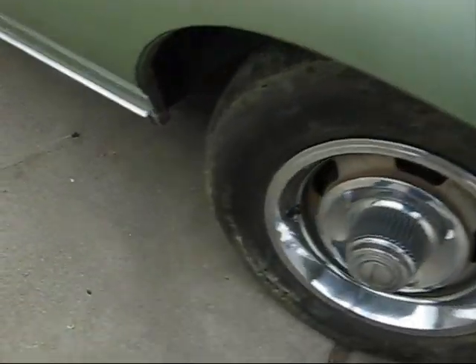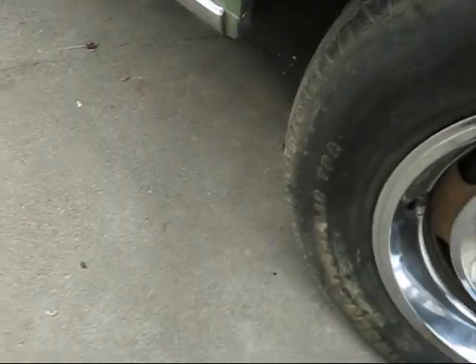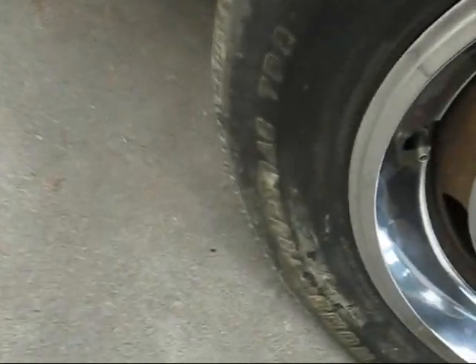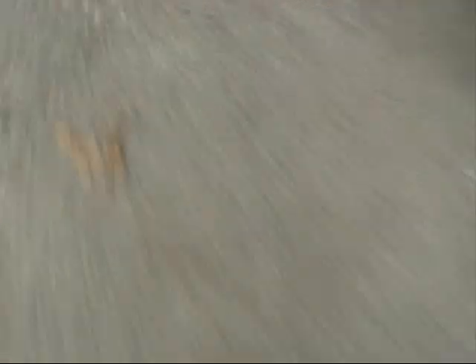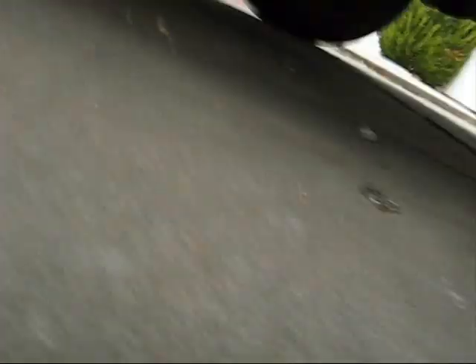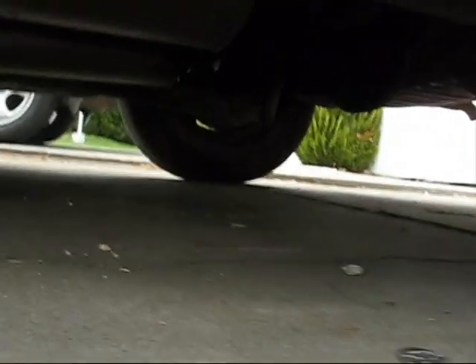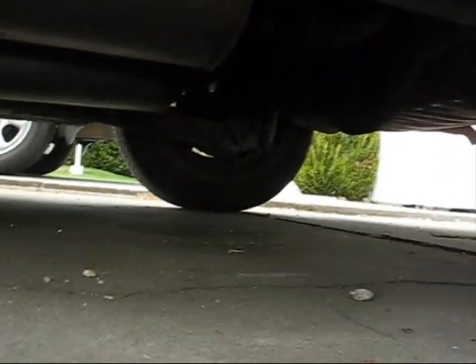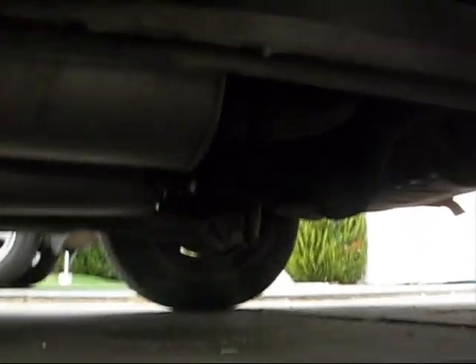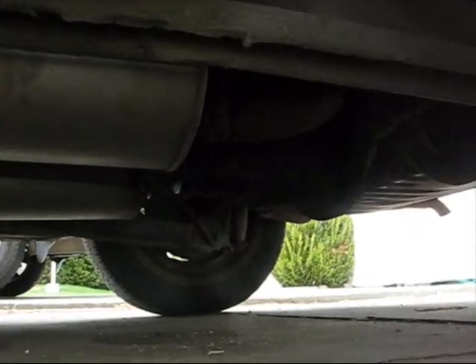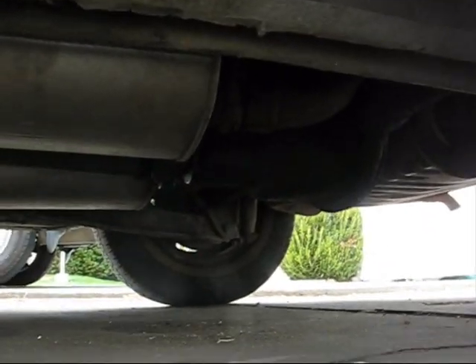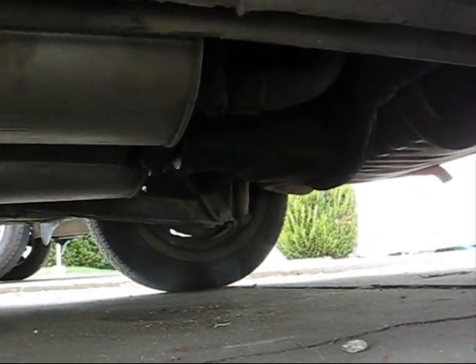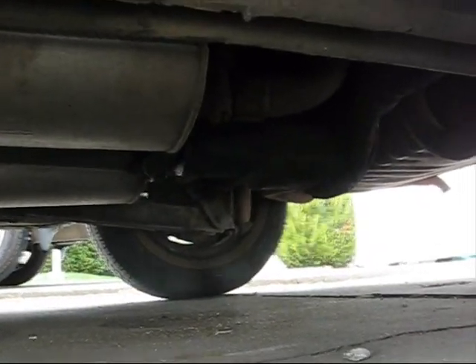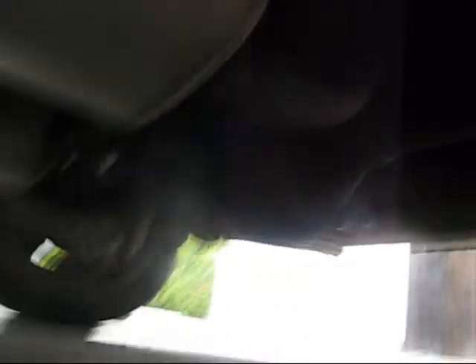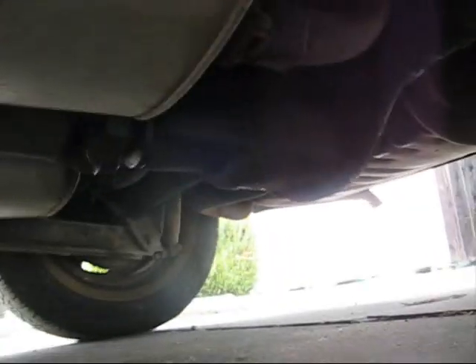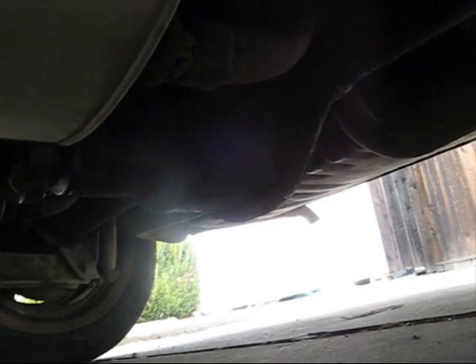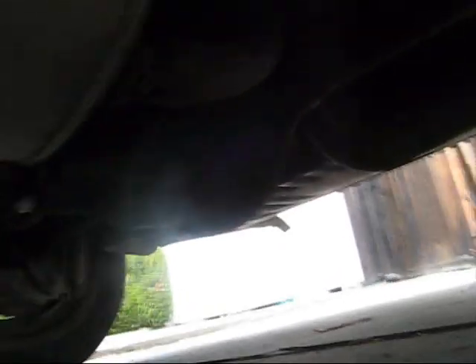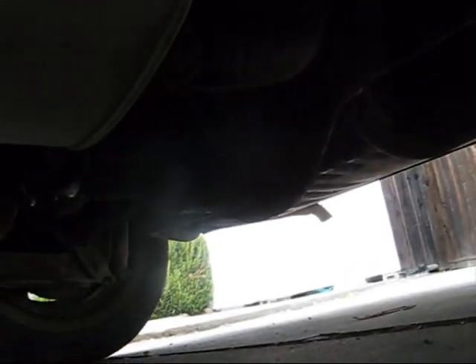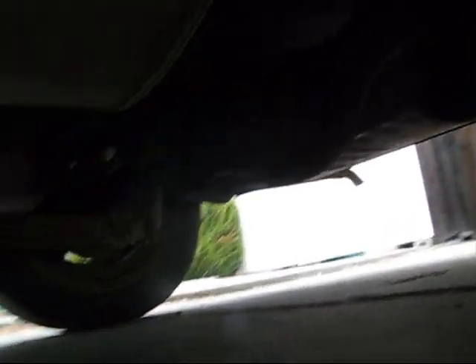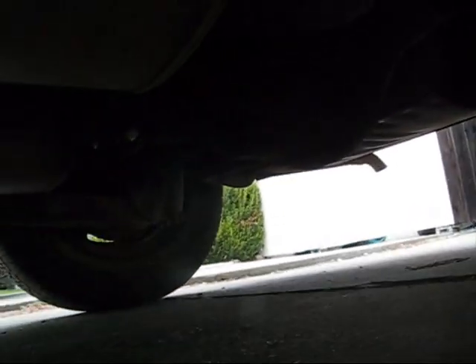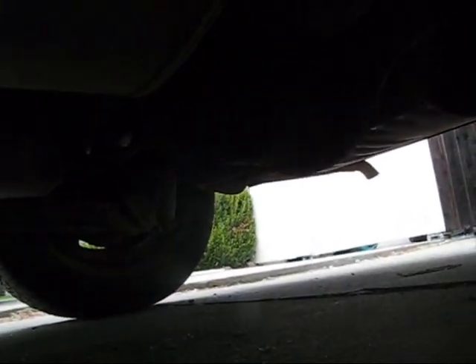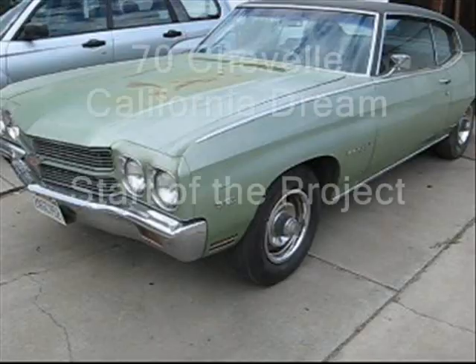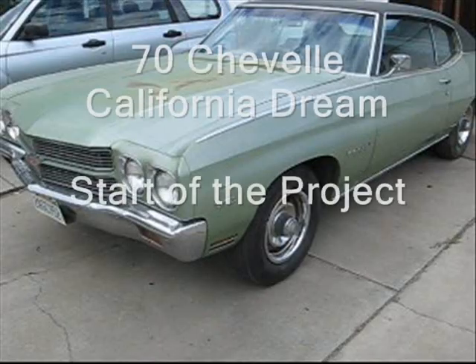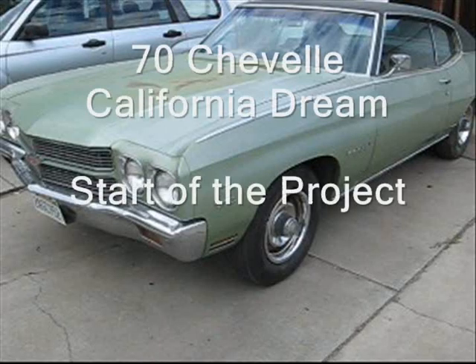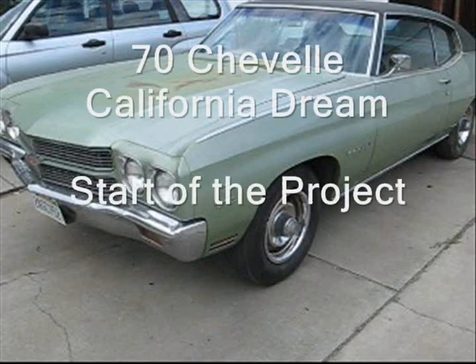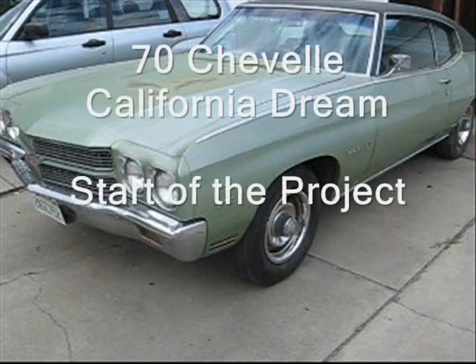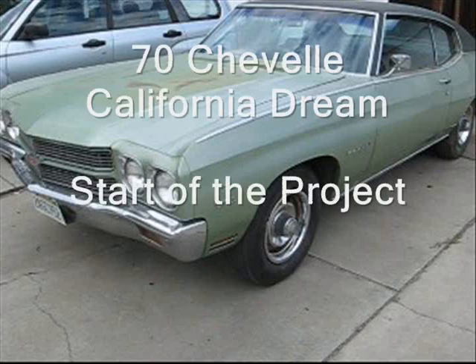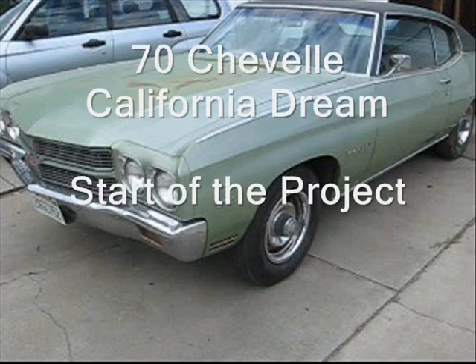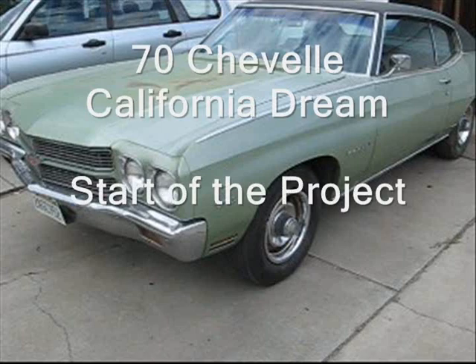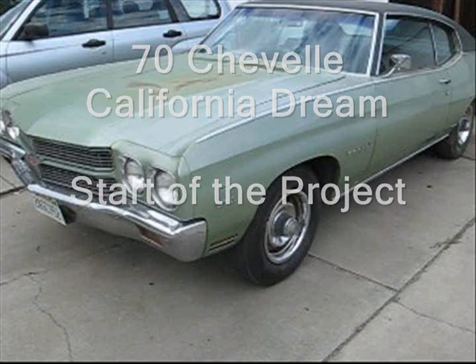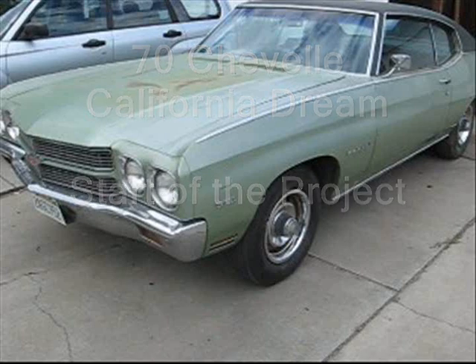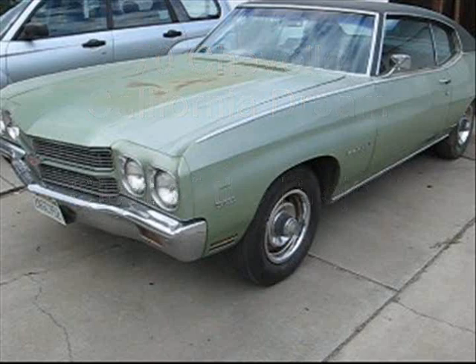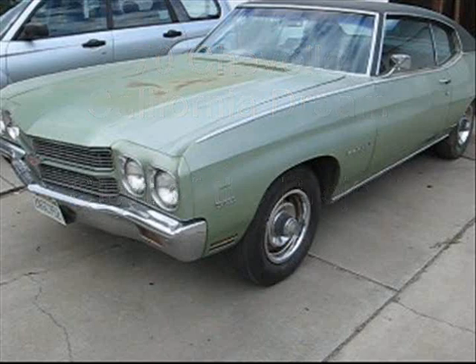If you look at the bottom of the car, like at the rear end, you can see the oil dripping out of the rear end. The transmission has the same issue — it leaks. The motor leaks. The whole thing needs to be redone. Should be an interesting project.